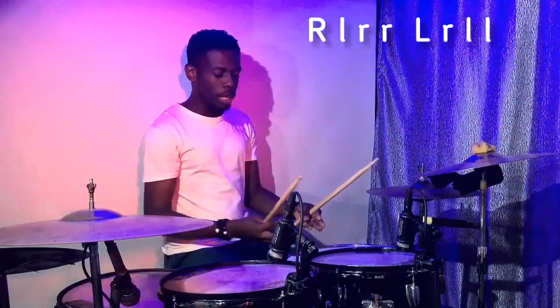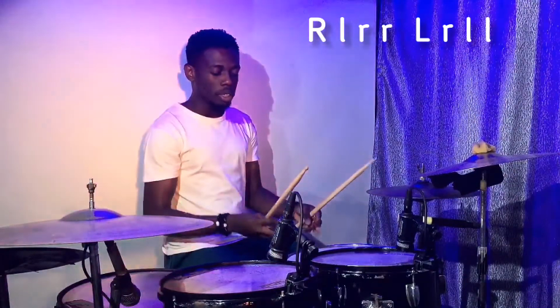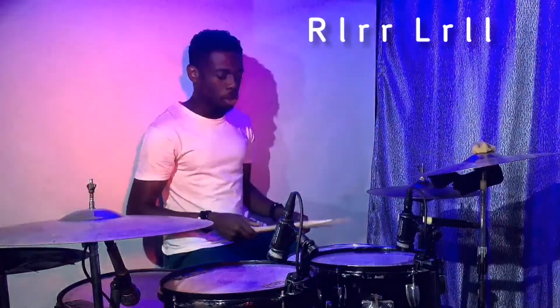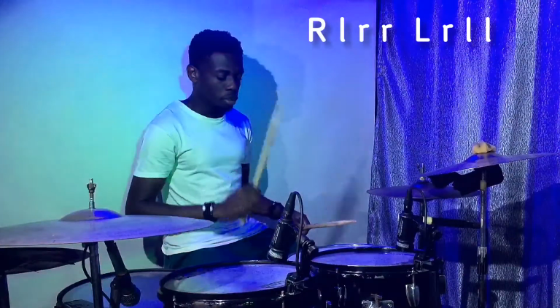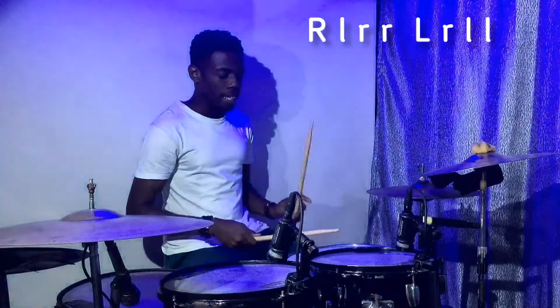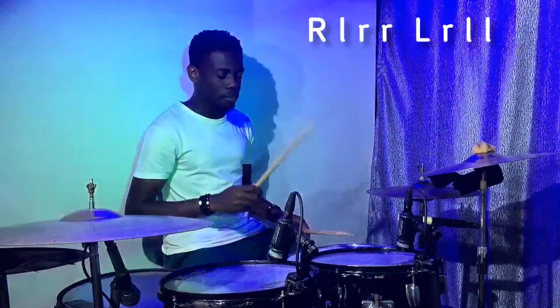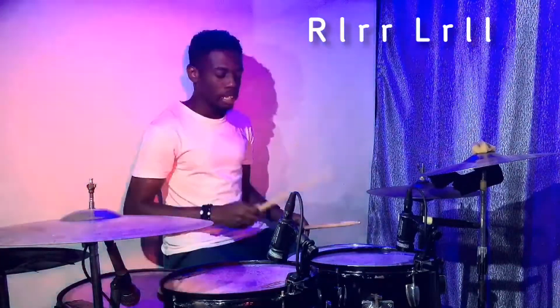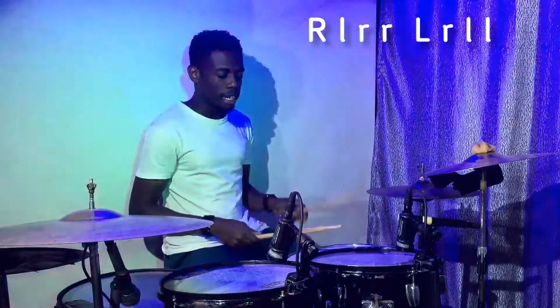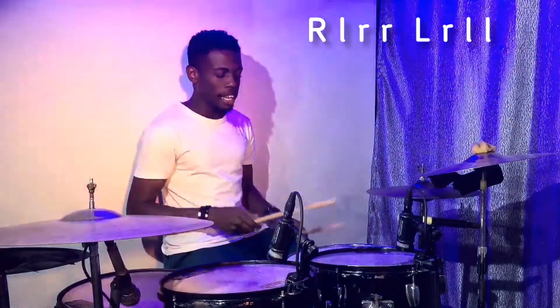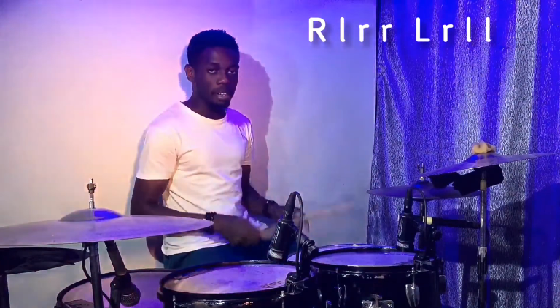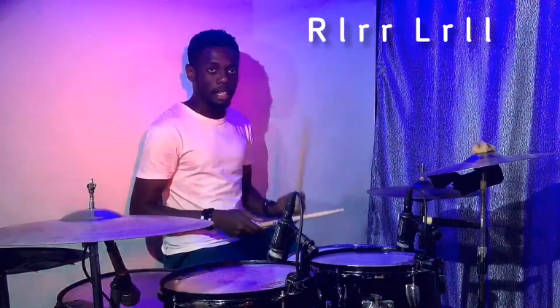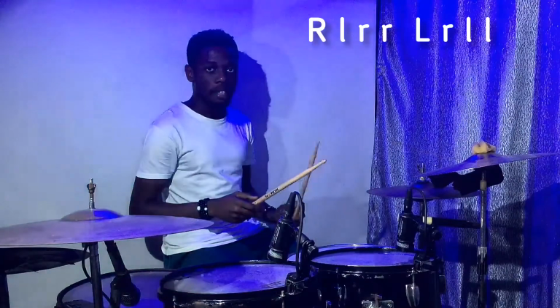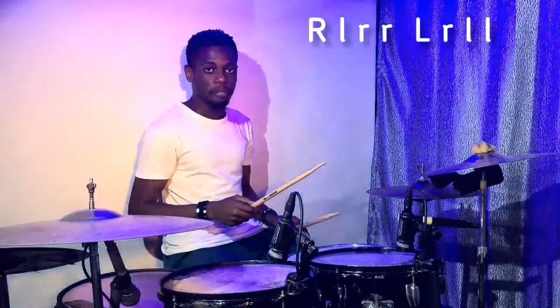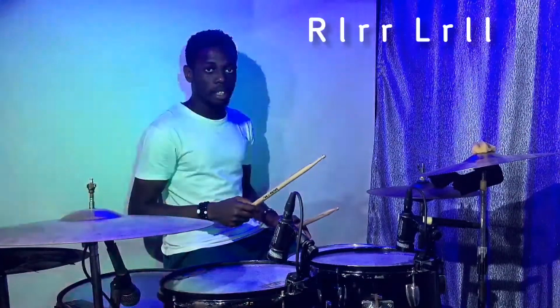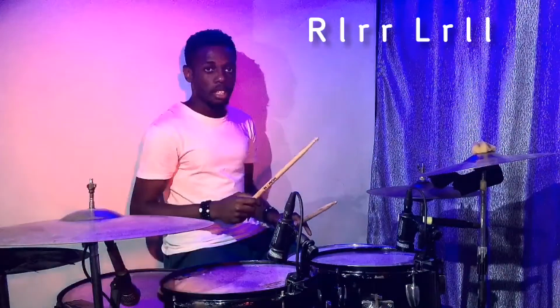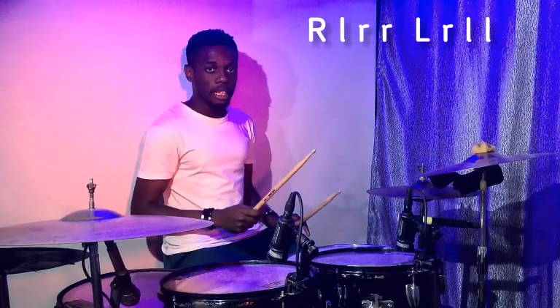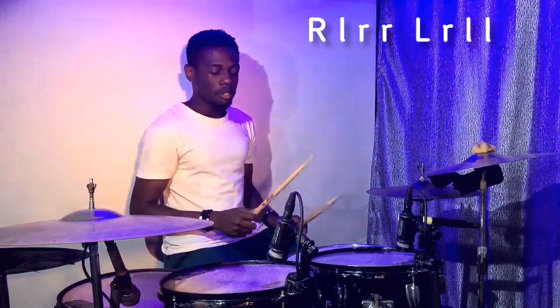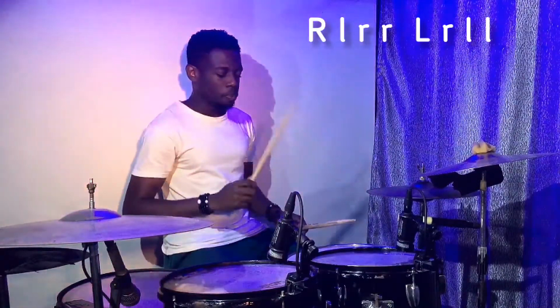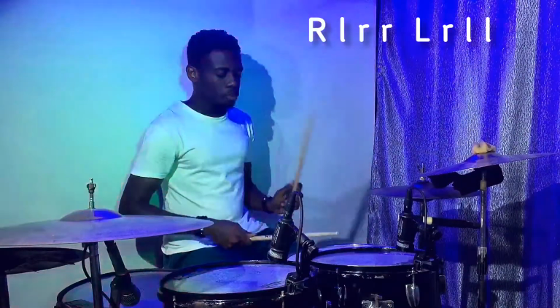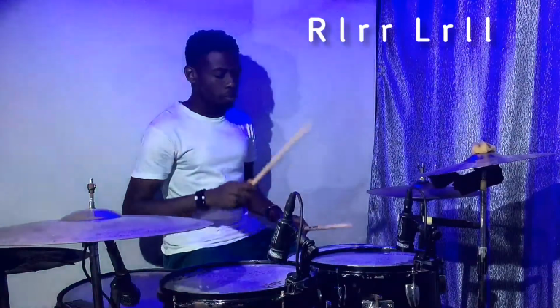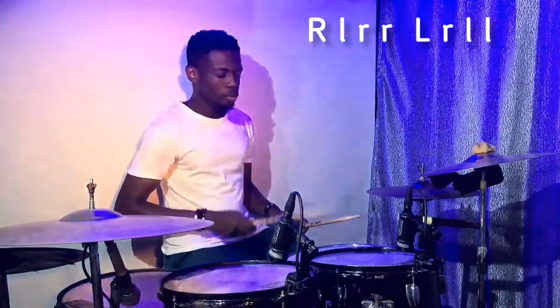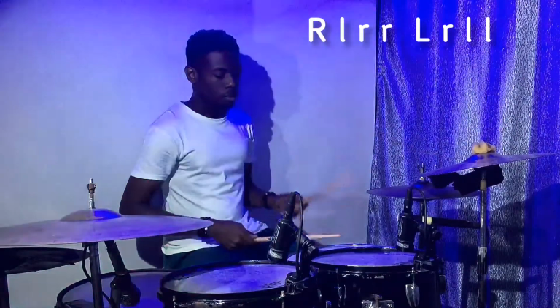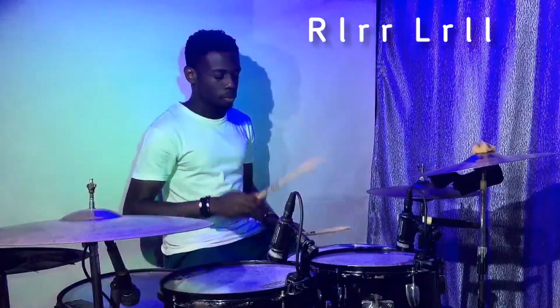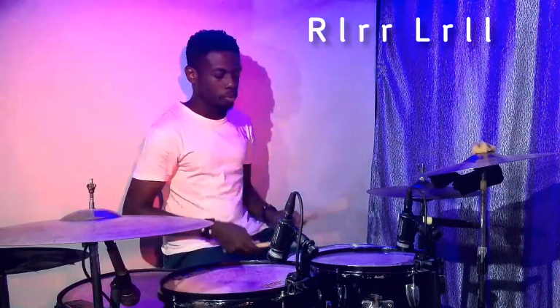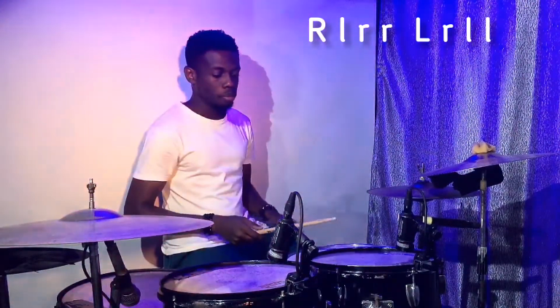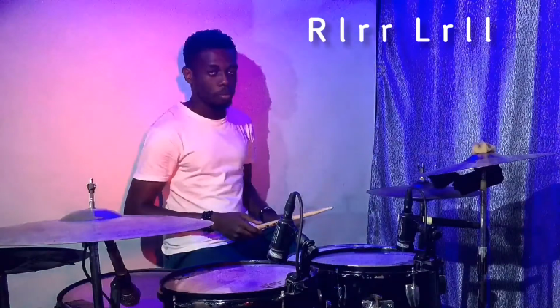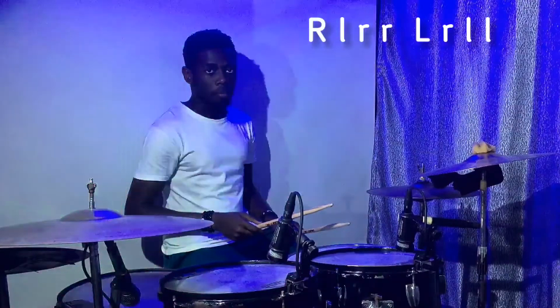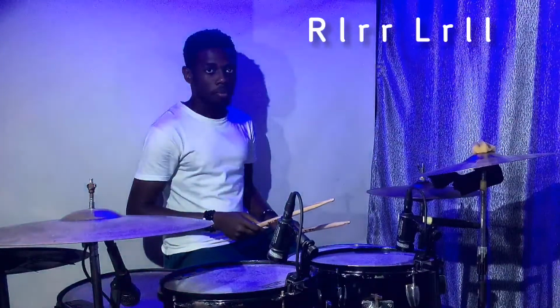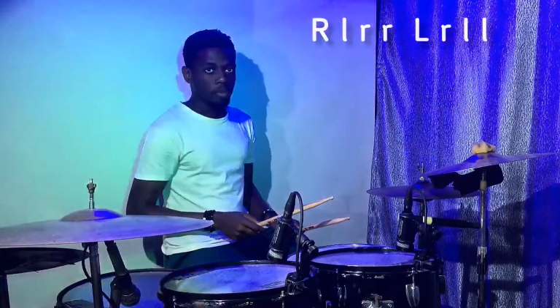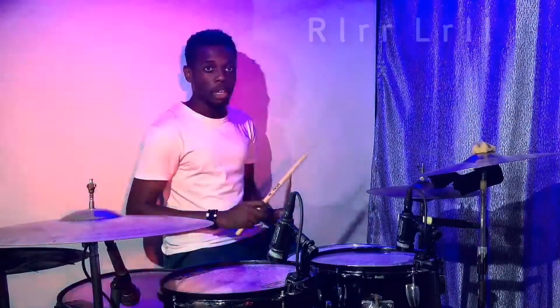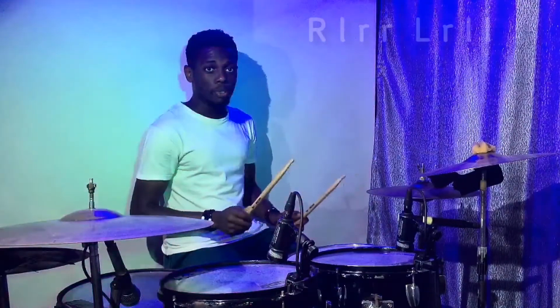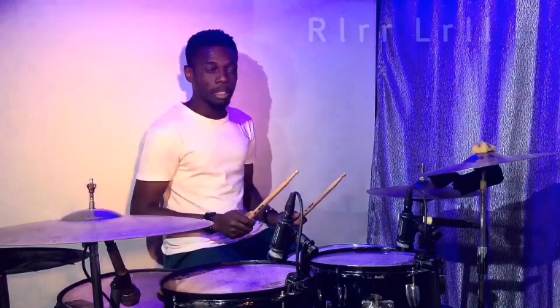So let's do it on the snare drum. [Demonstrates on snare drum.] Very beautiful rudiment.